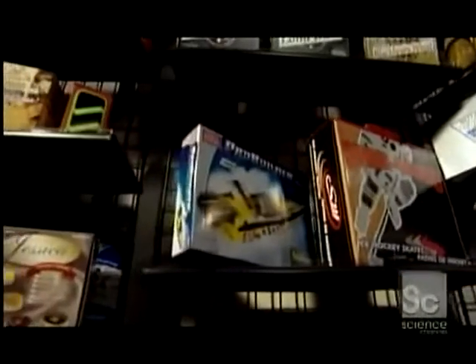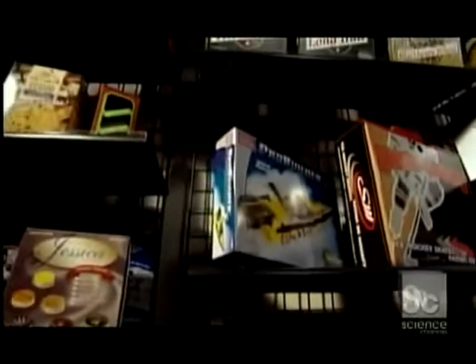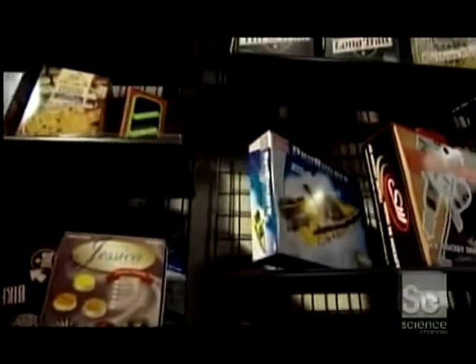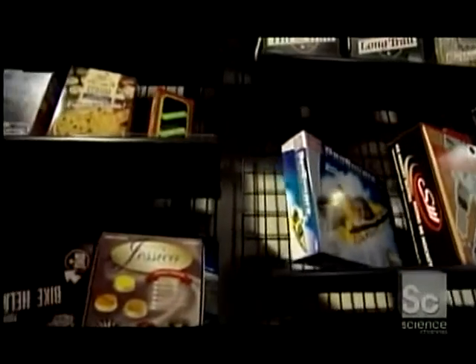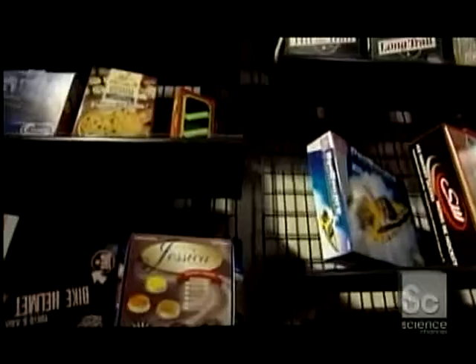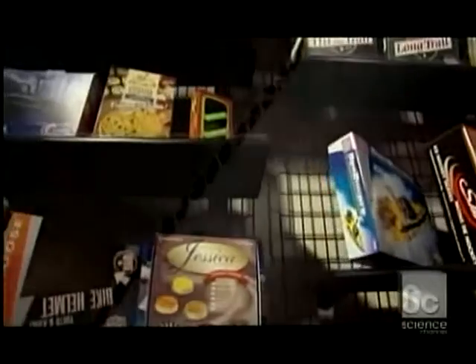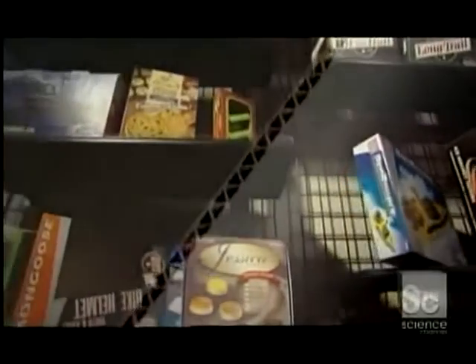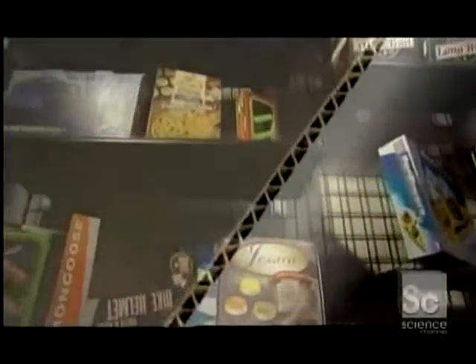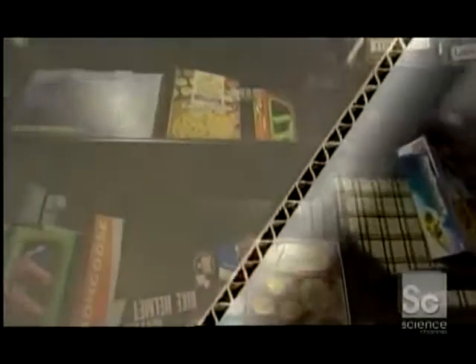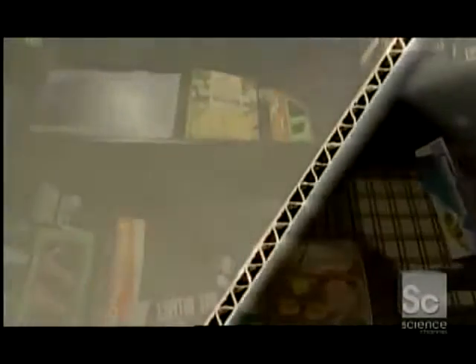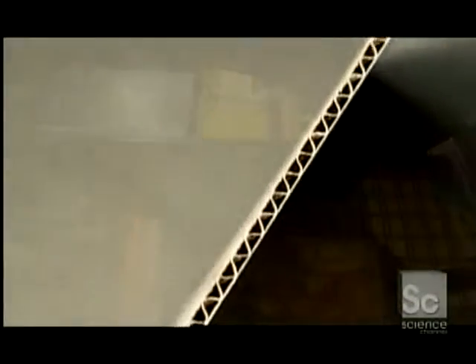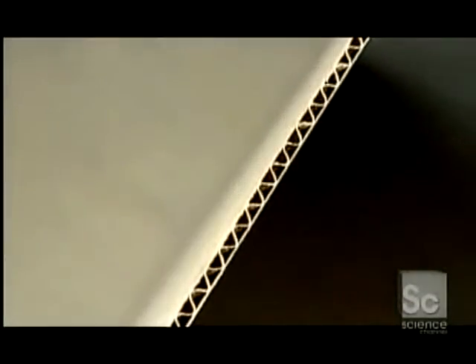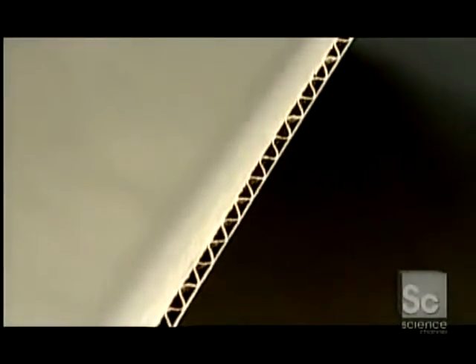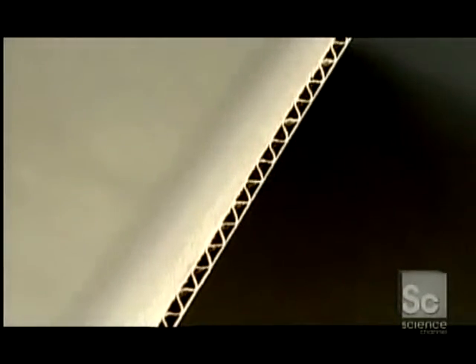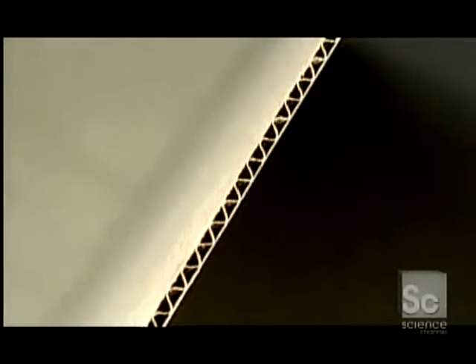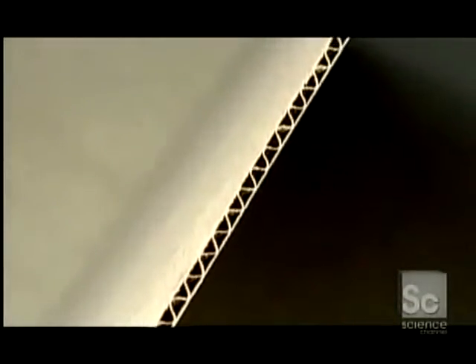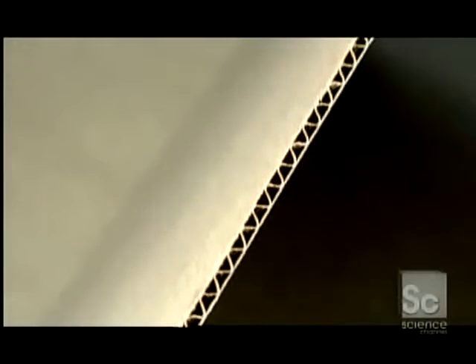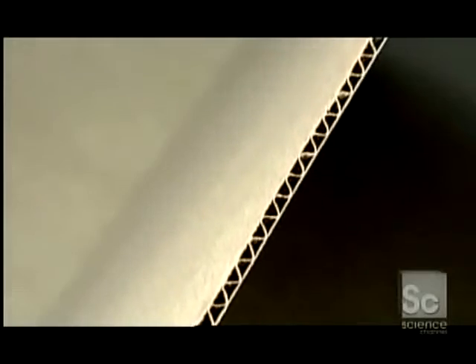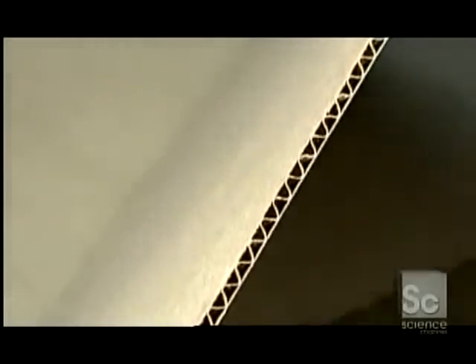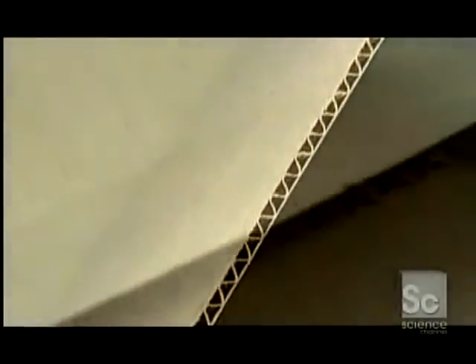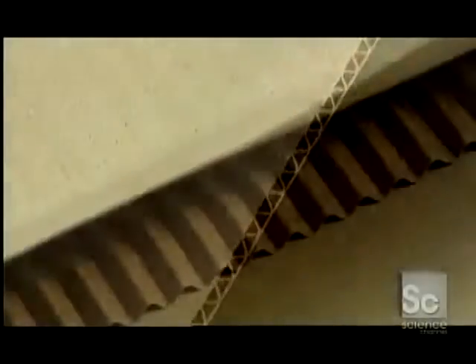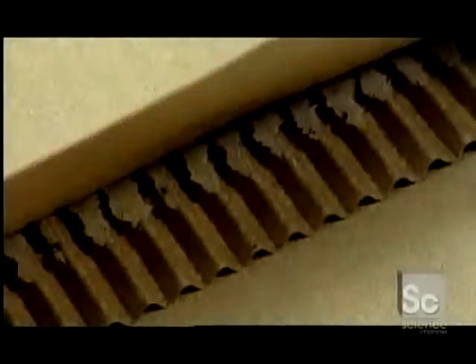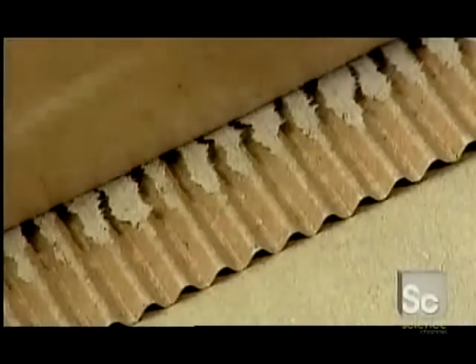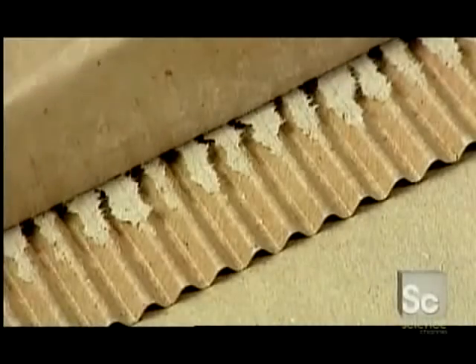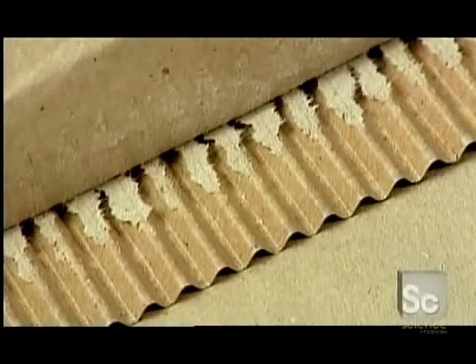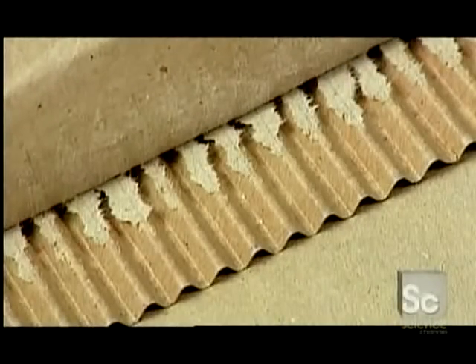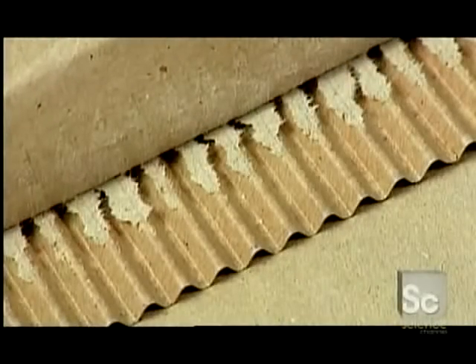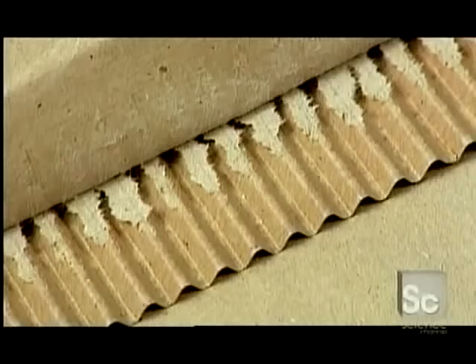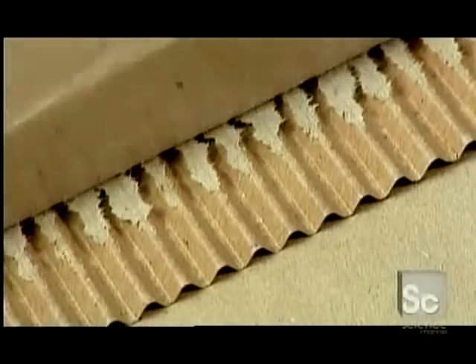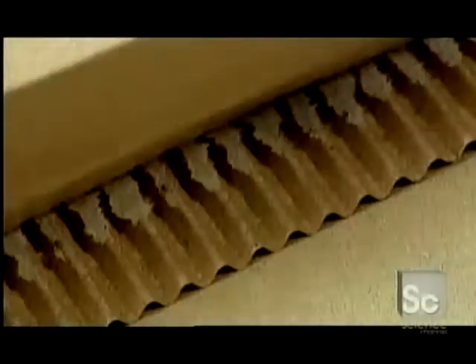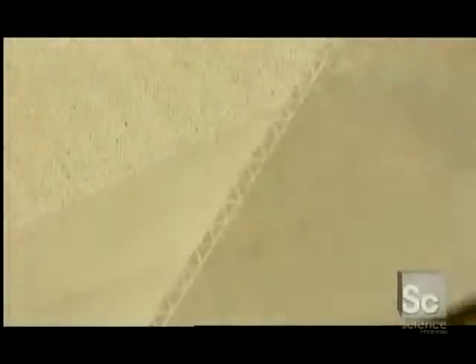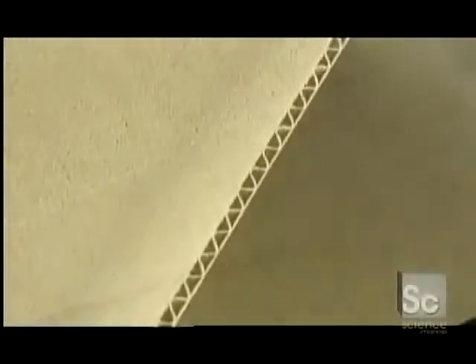Cardboard boxes come in a wide variety of sizes, shapes, and colors, but most share three basic structural components: one wavy sheet of paper, called a flute, sandwiched between two flat sheets, called liners. Together, they form what's called a corrugated board.